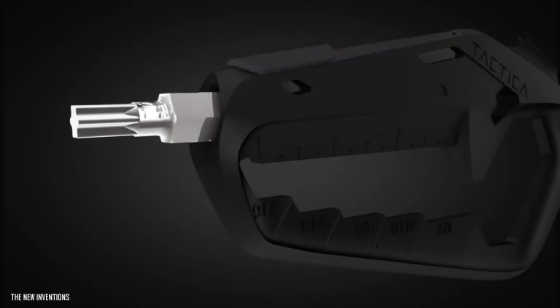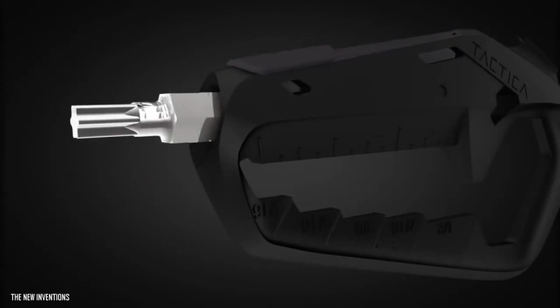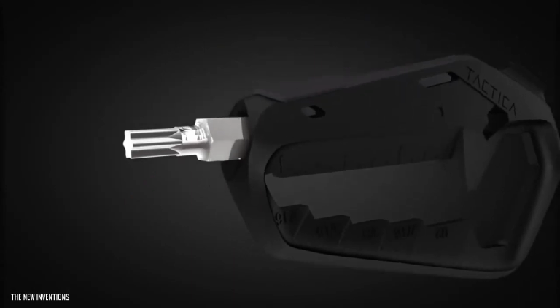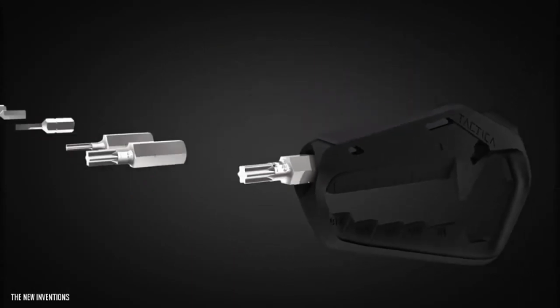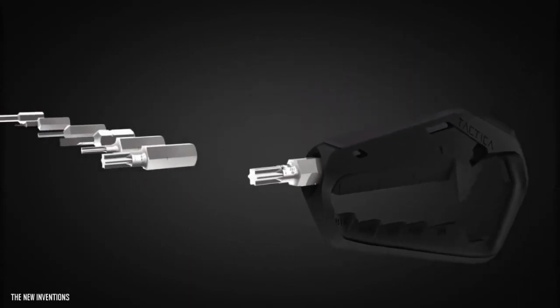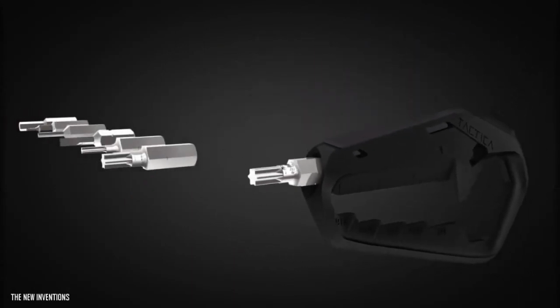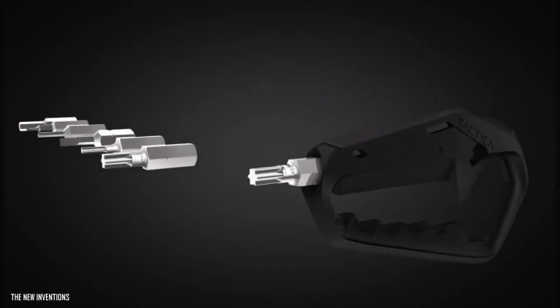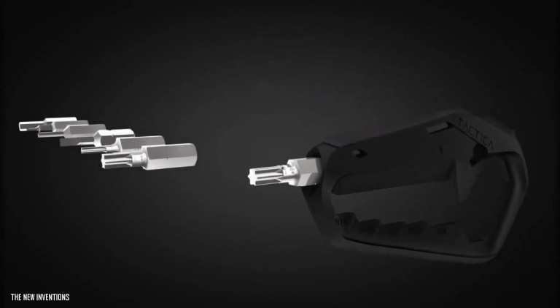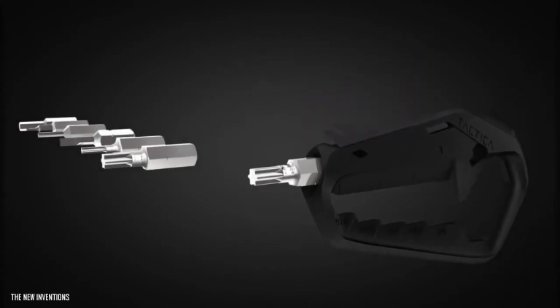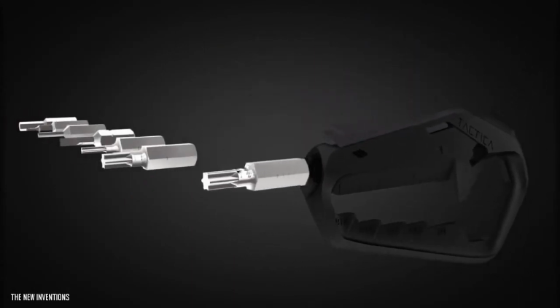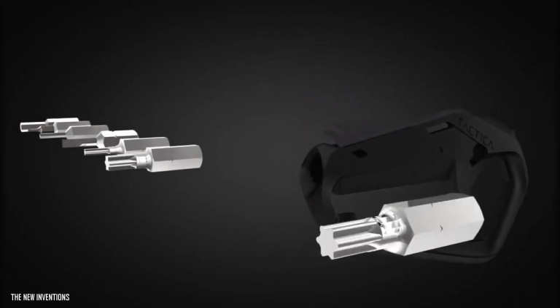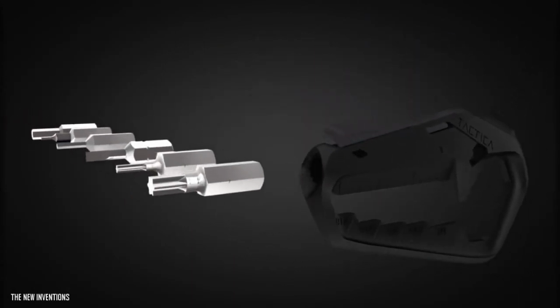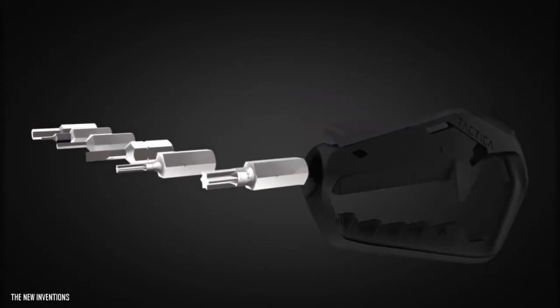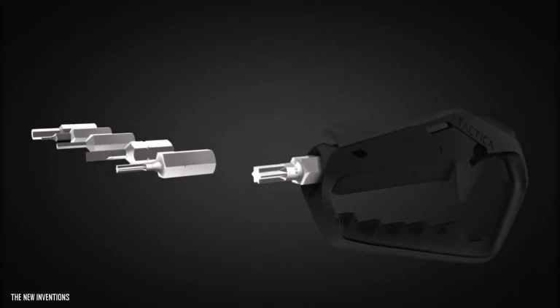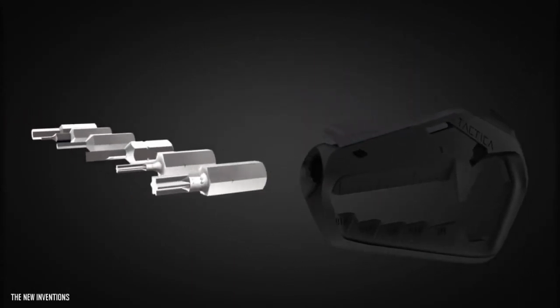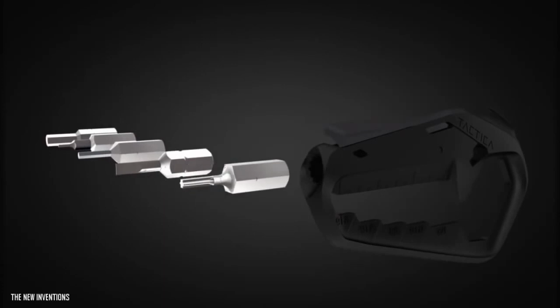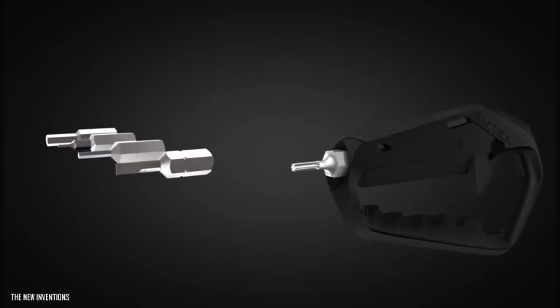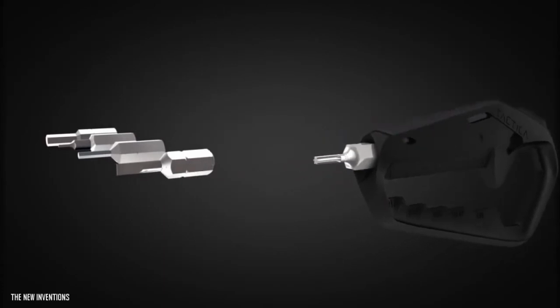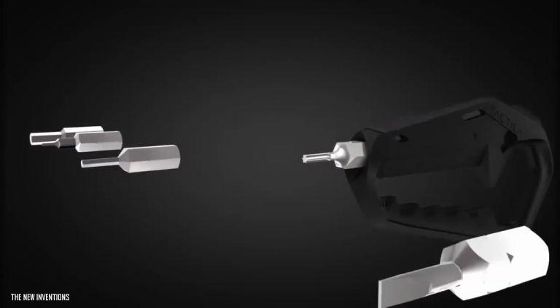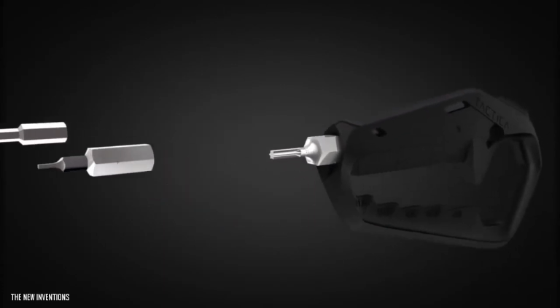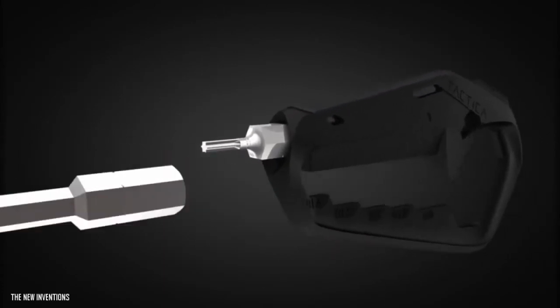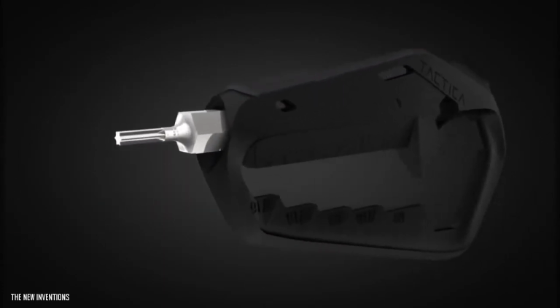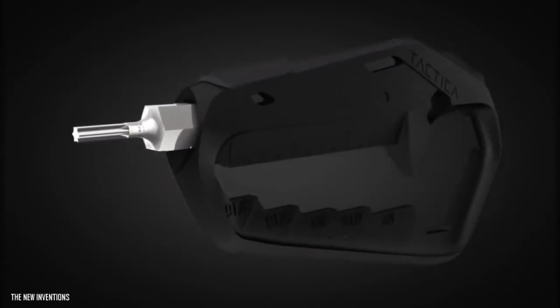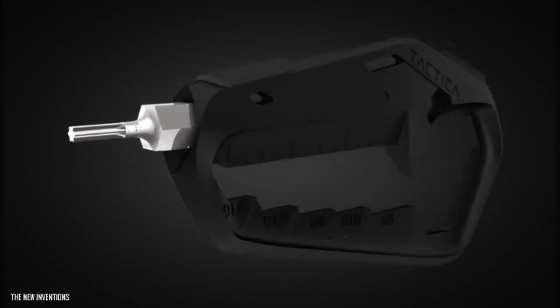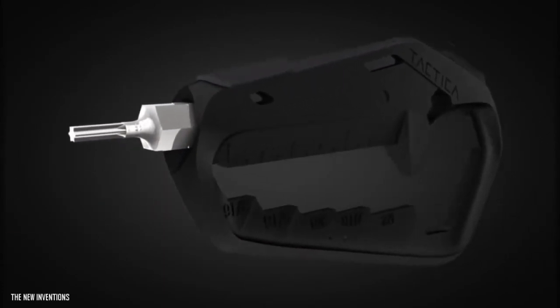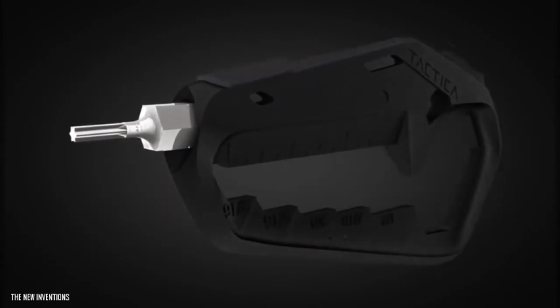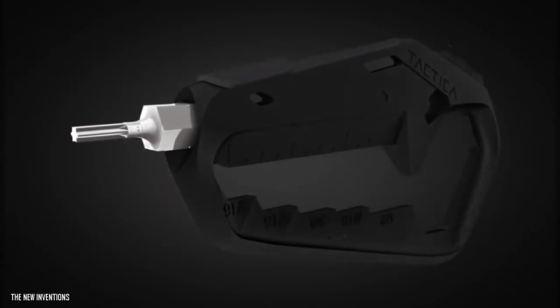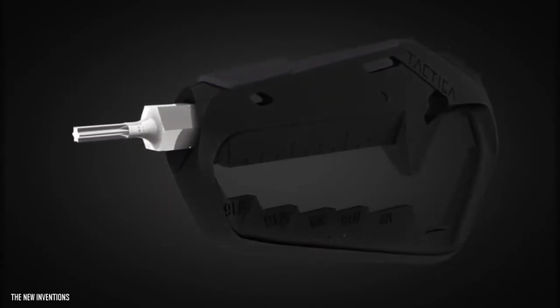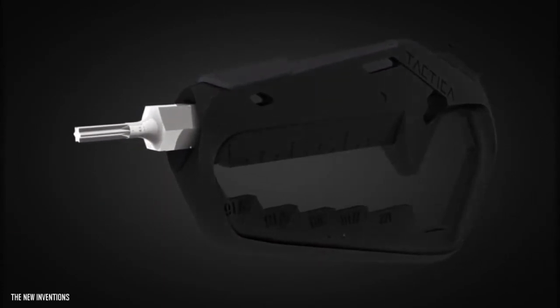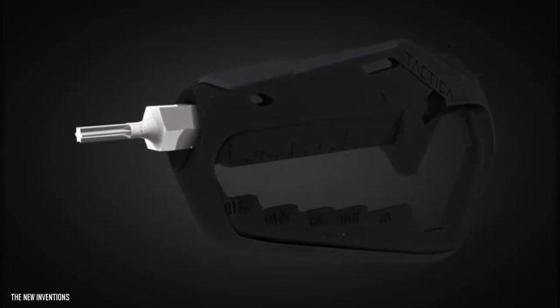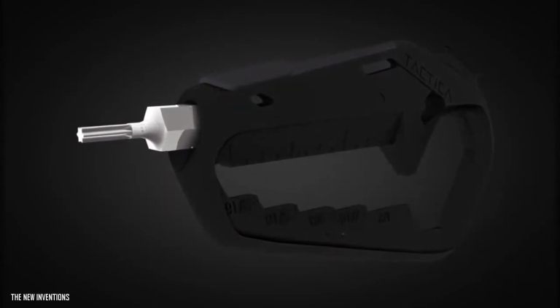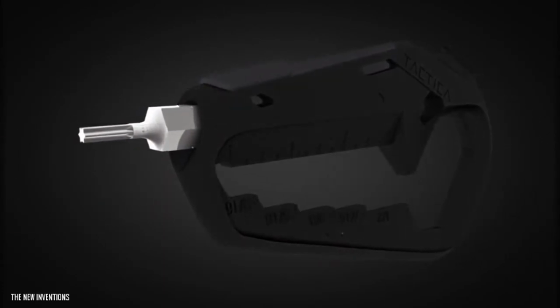The Talon adapts to your life. Simply swap out the hex drives for your next adventure. Whether you need an Allen head through to Torx, the Talon holds two within its body.